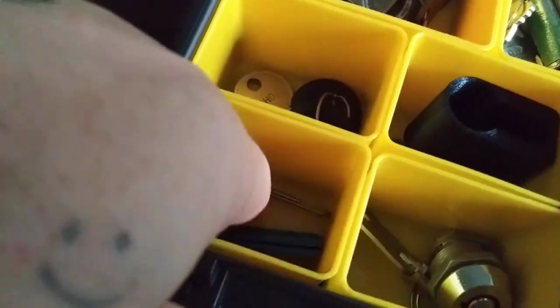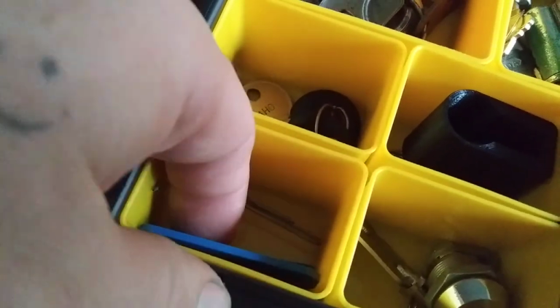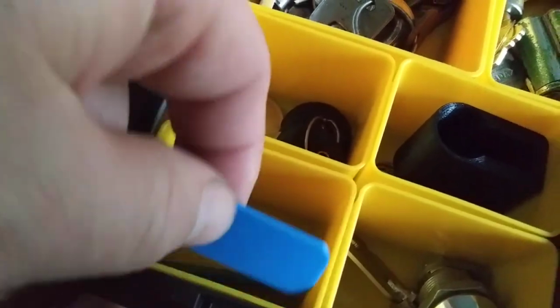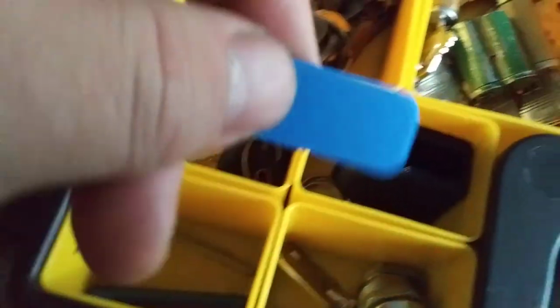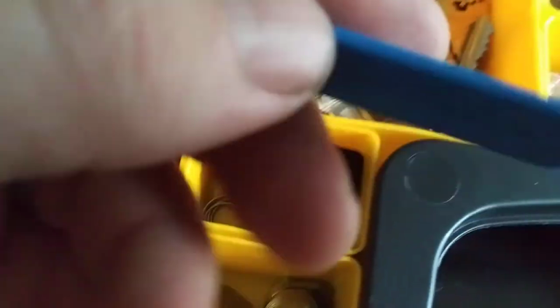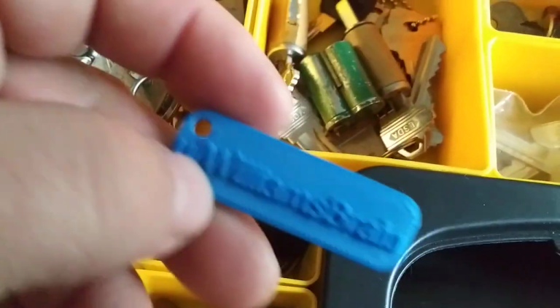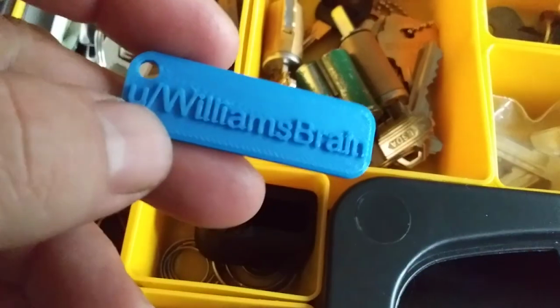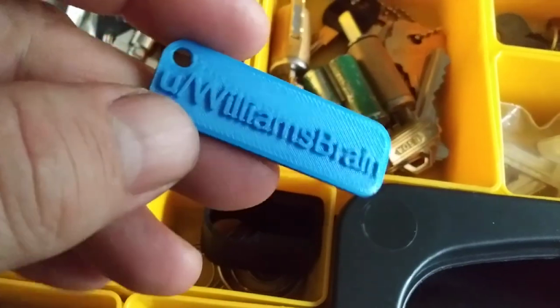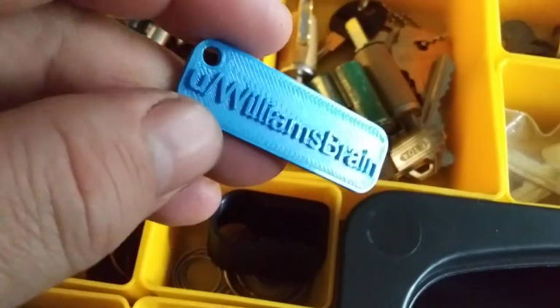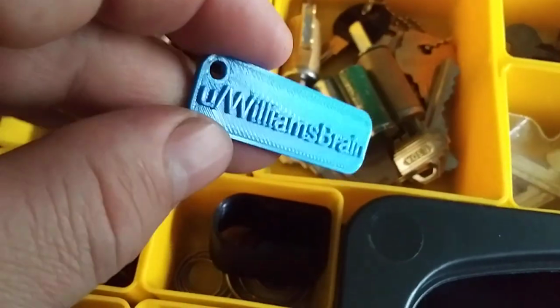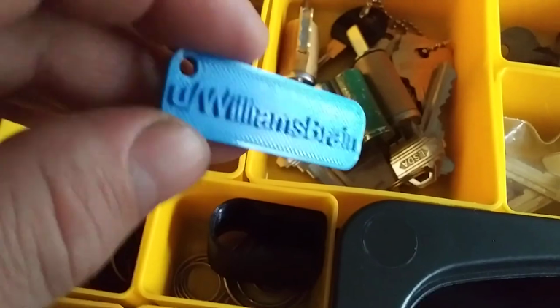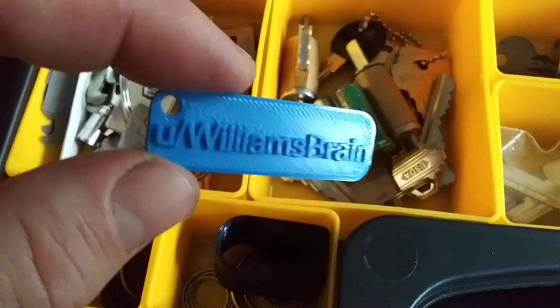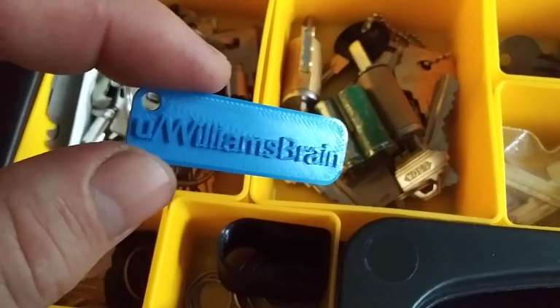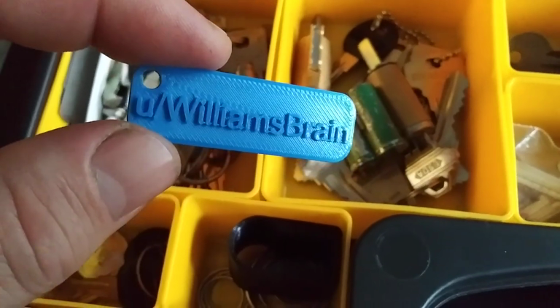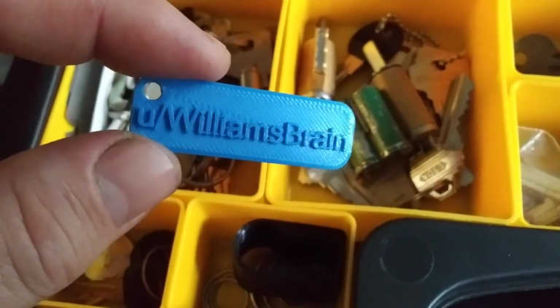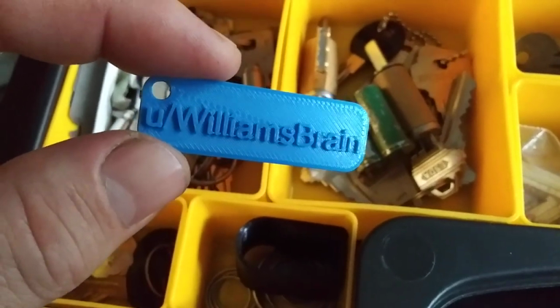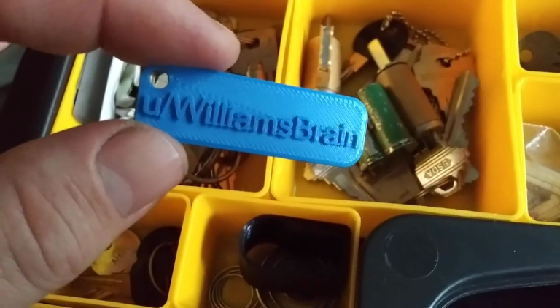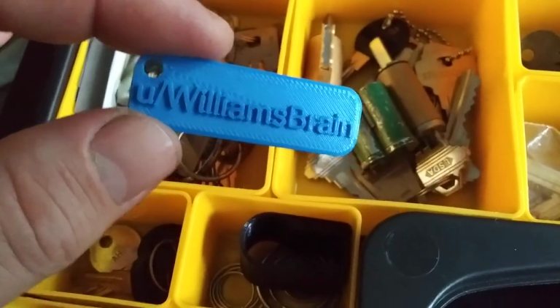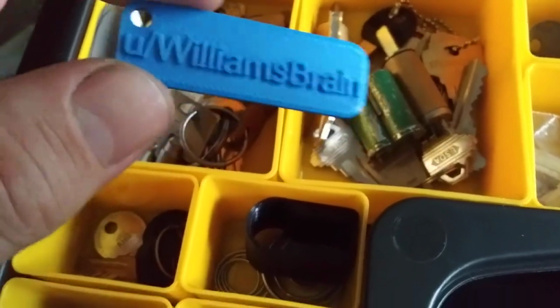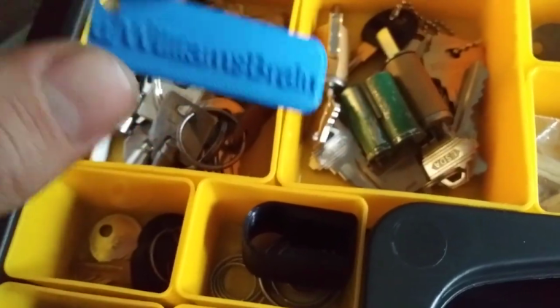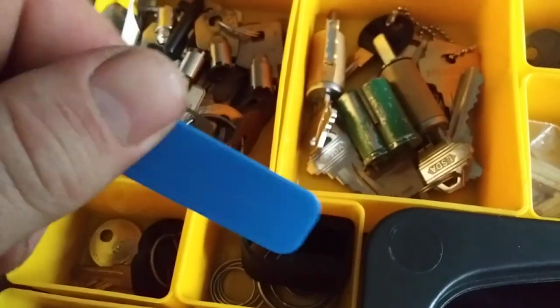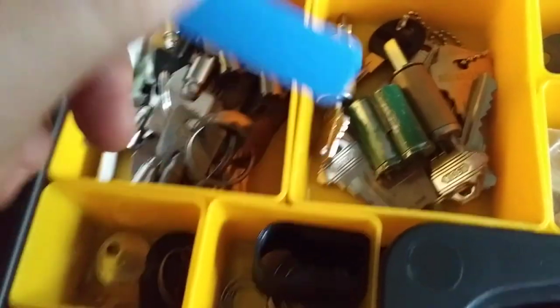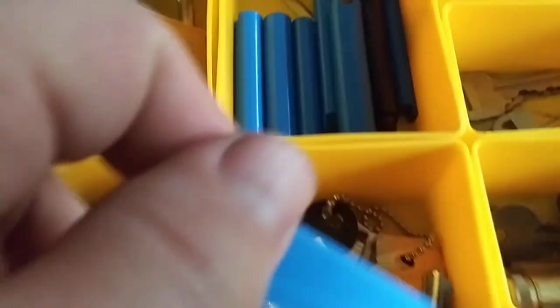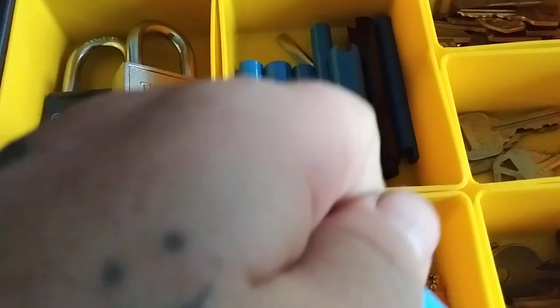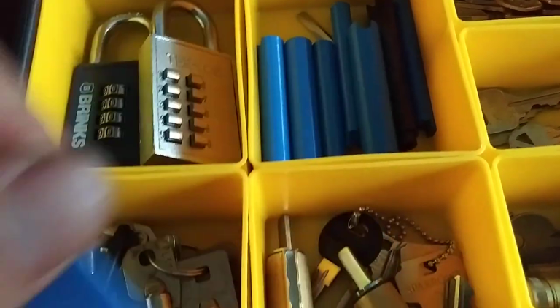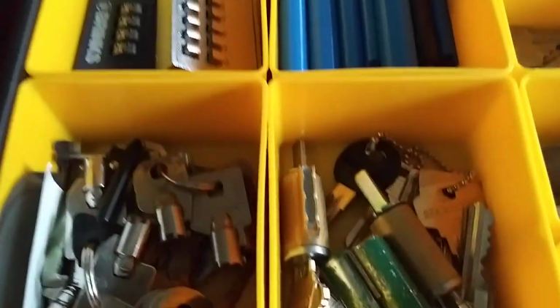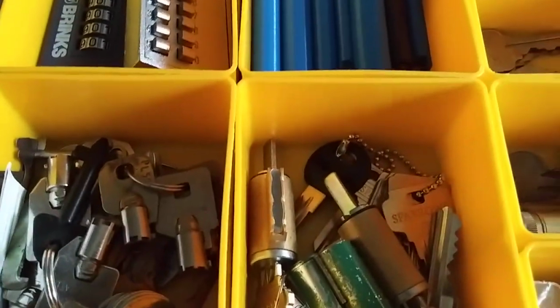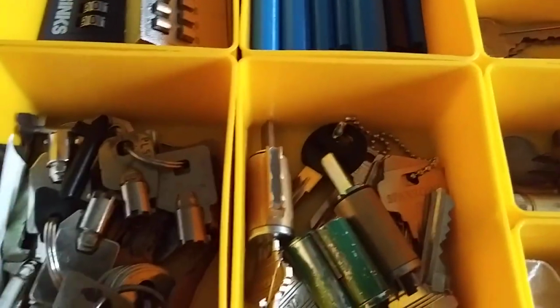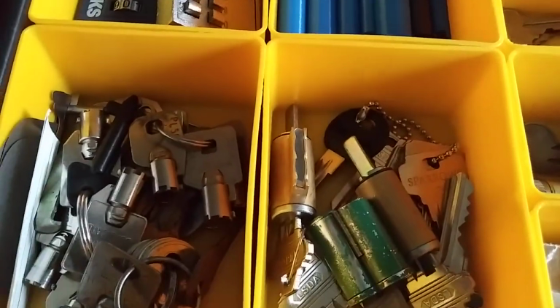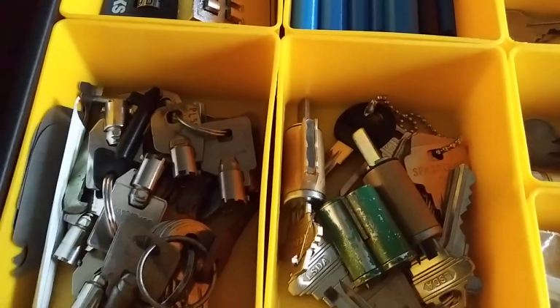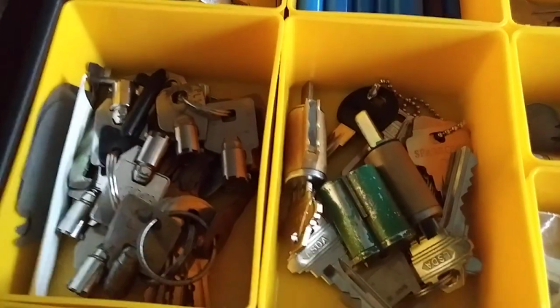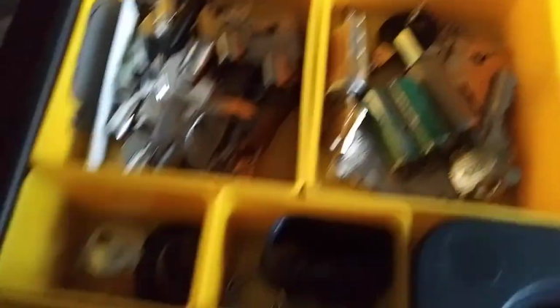Oh, here we go — when I do get a challenge lock made, we got a key chain for it. That's my username from Reddit, Darryl Williams Brain. That came from Blyat Man when I got my followers from him — hell of a fella there.